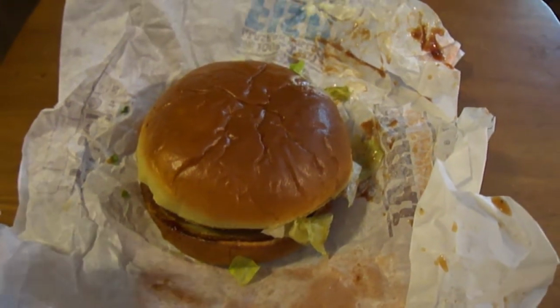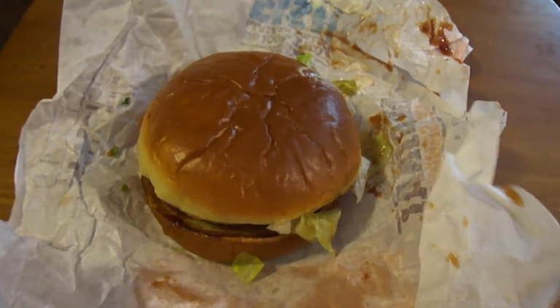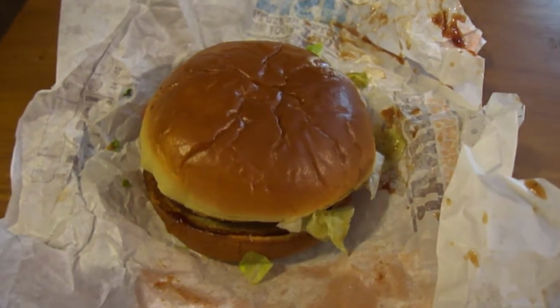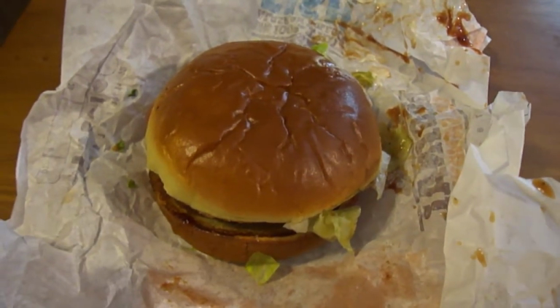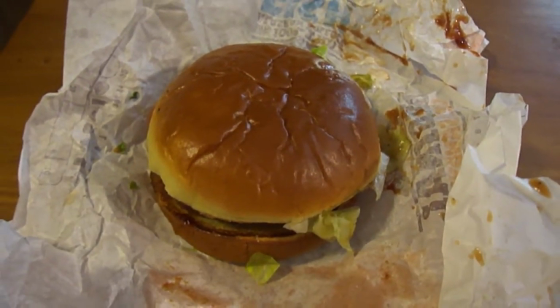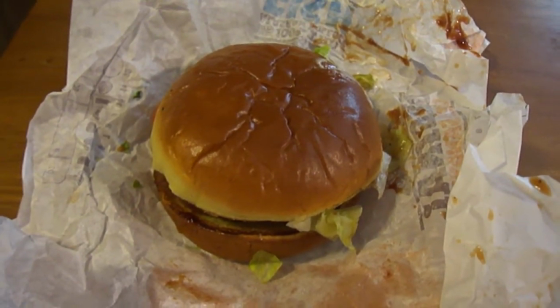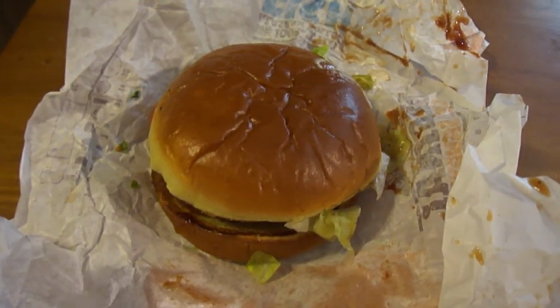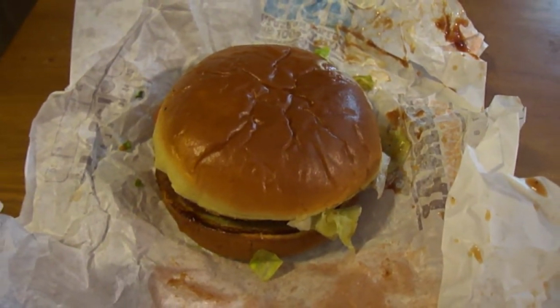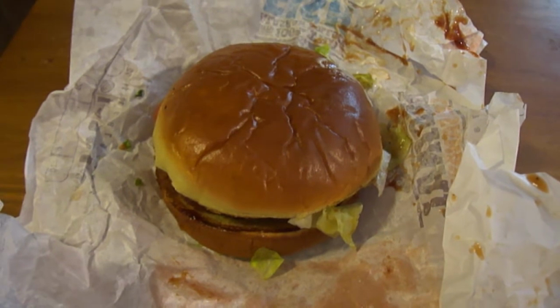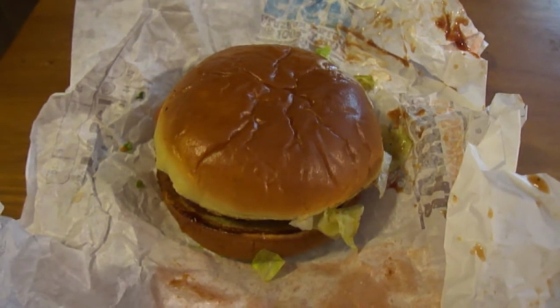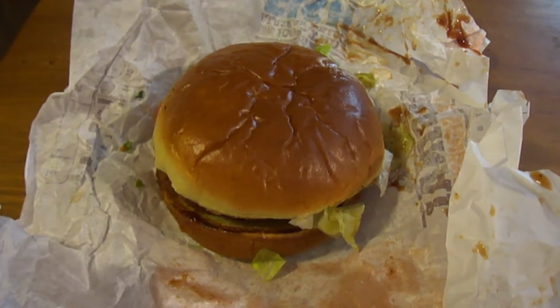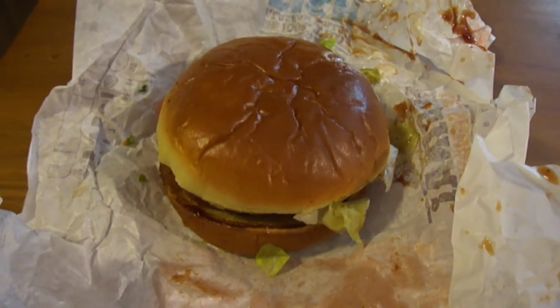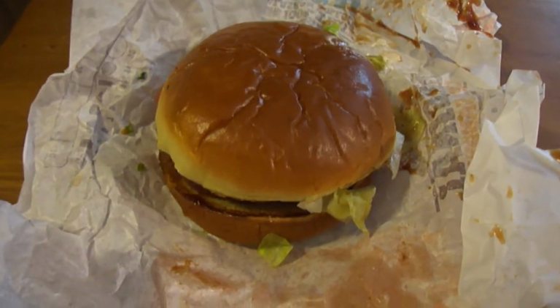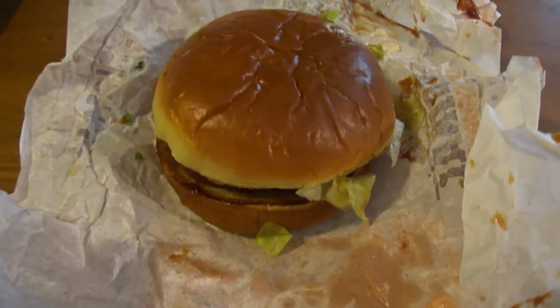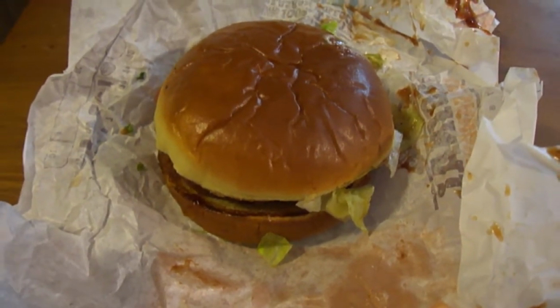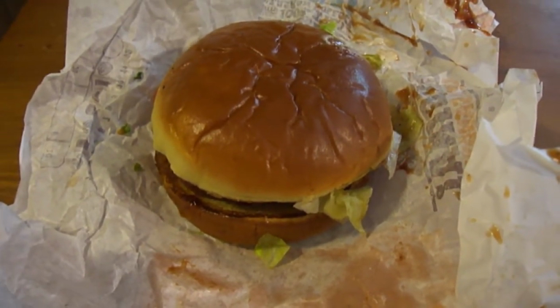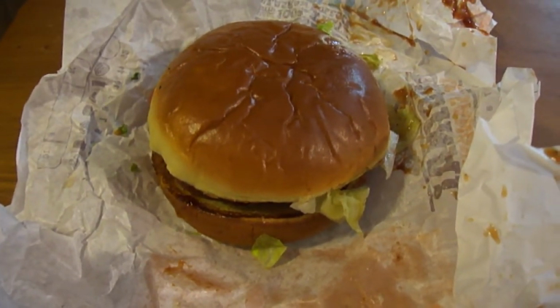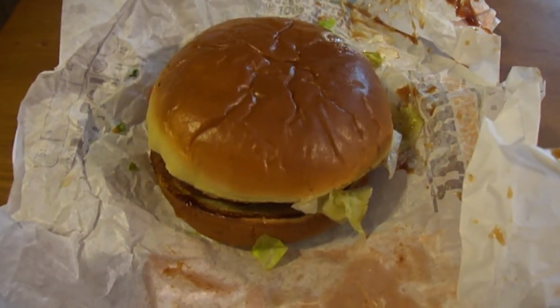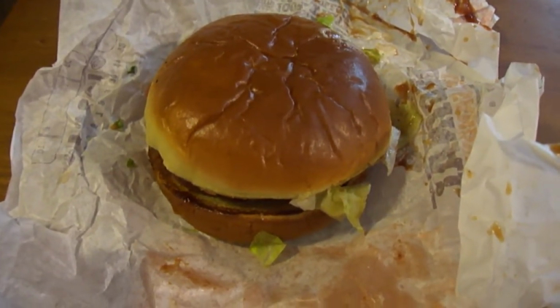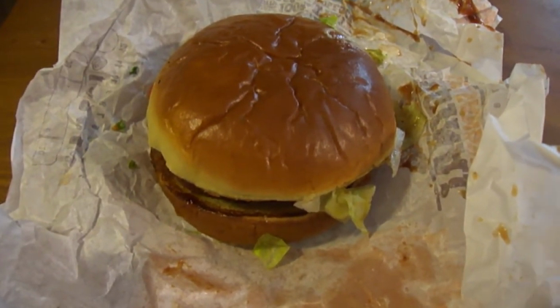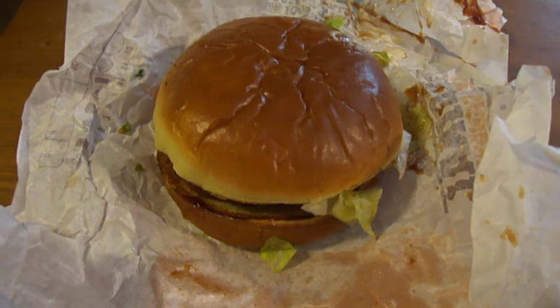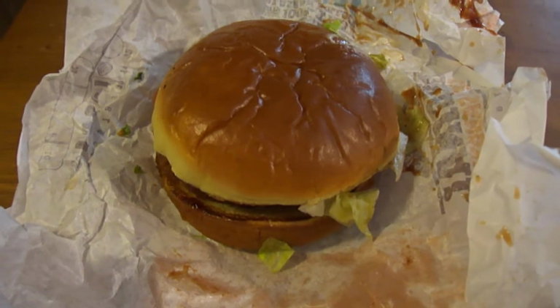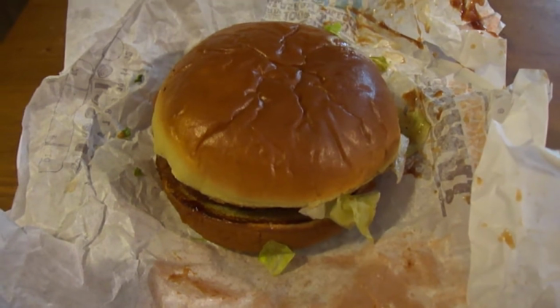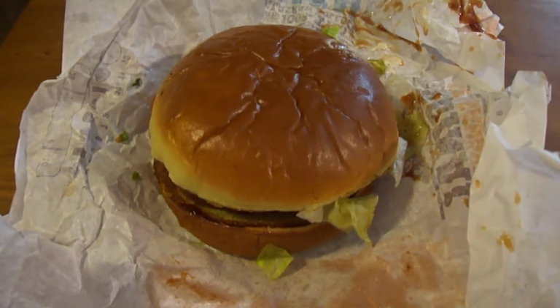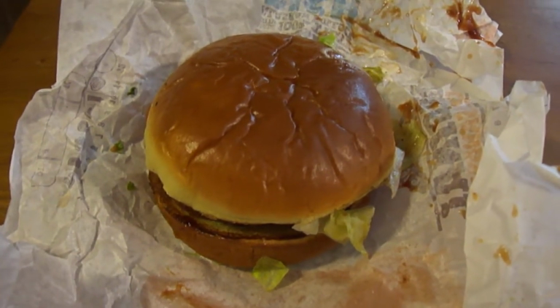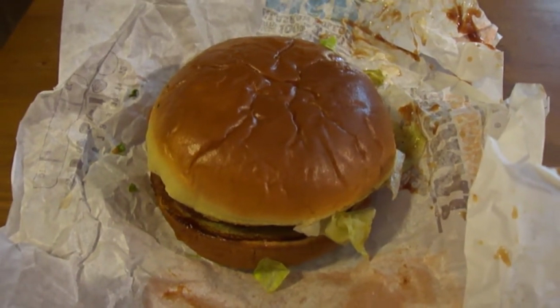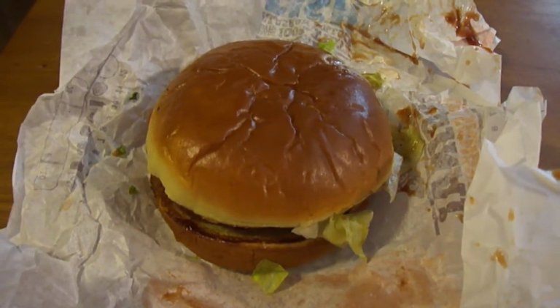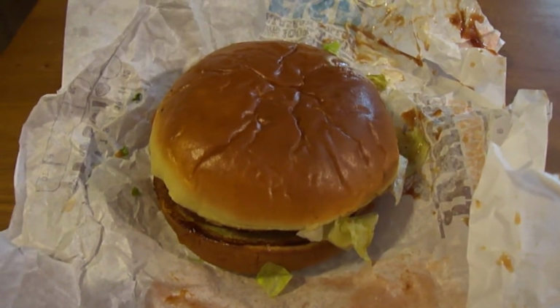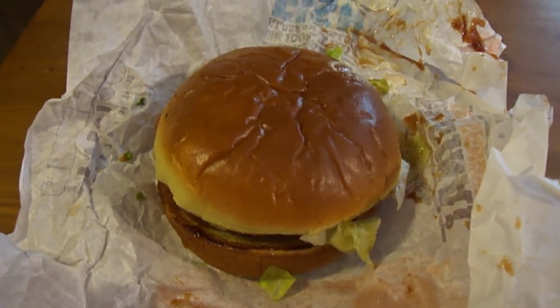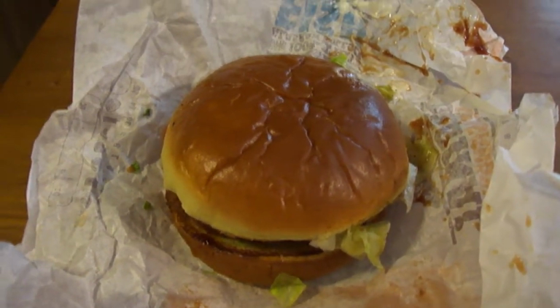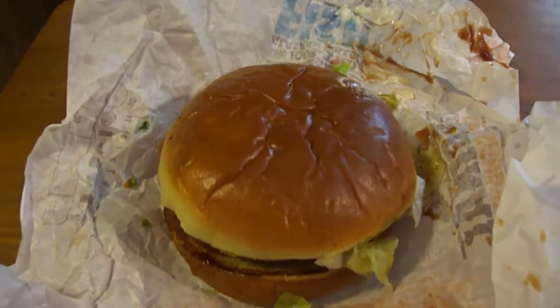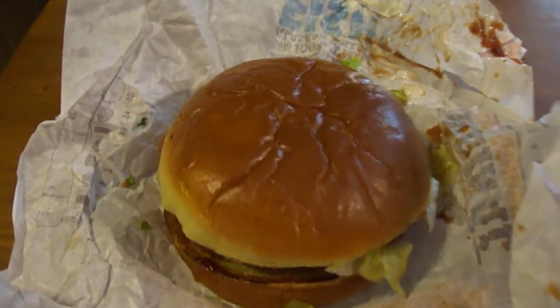Hey my Legion, how are y'all doing today? I'm here today to review Burger King's brand new version of their crispy chicken sandwich. This is Burger King's Barbecue Bacon Crispy Chicken Sandwich and this was $5.79 just for a sandwich alone.